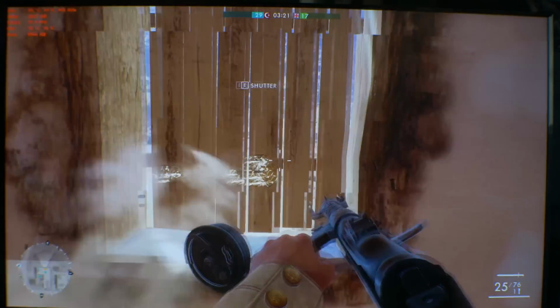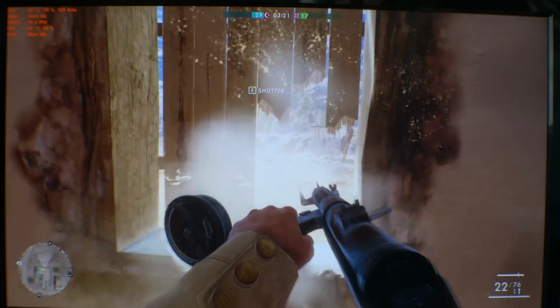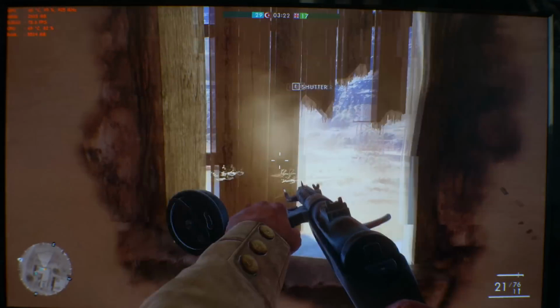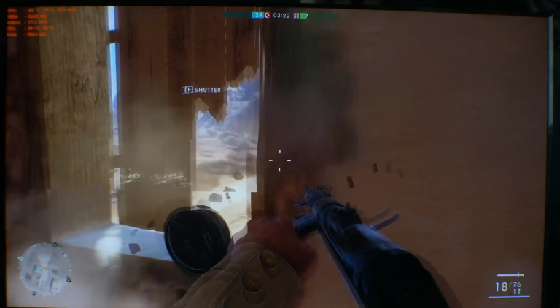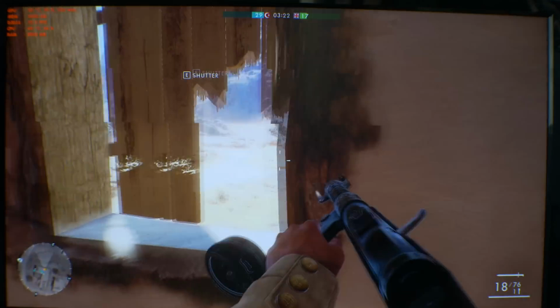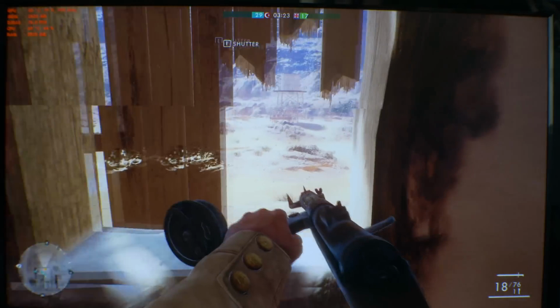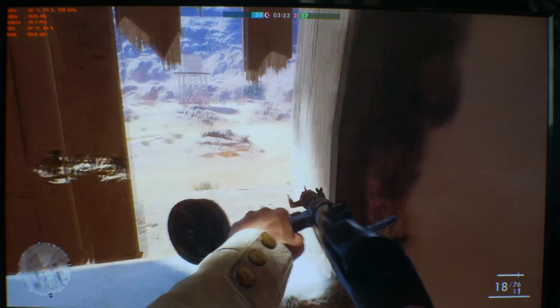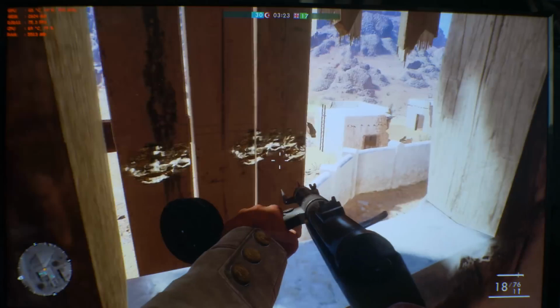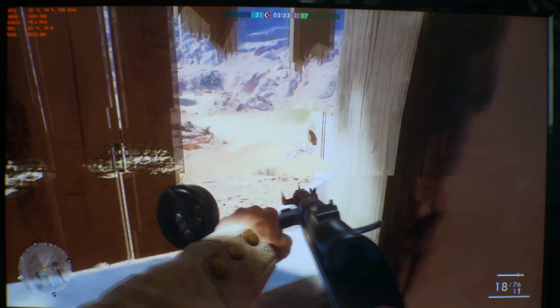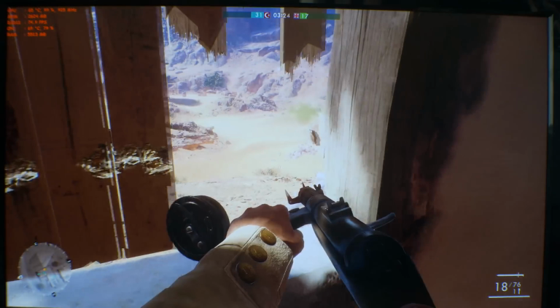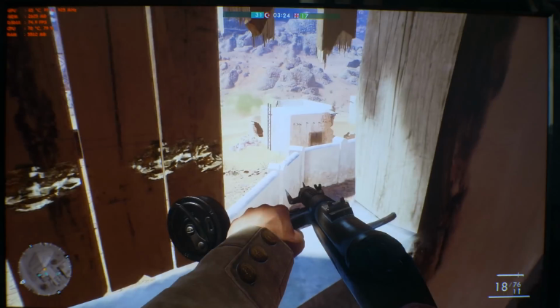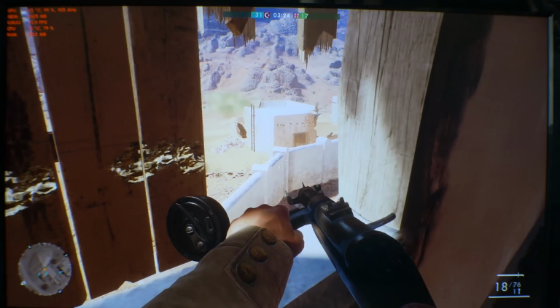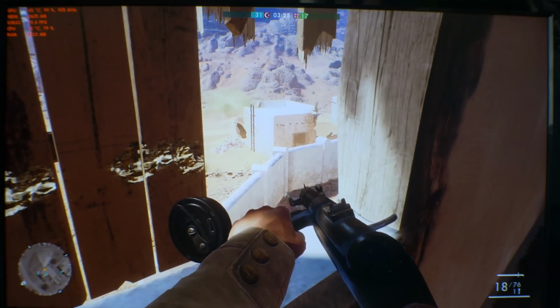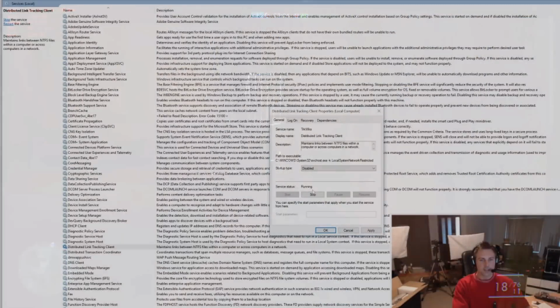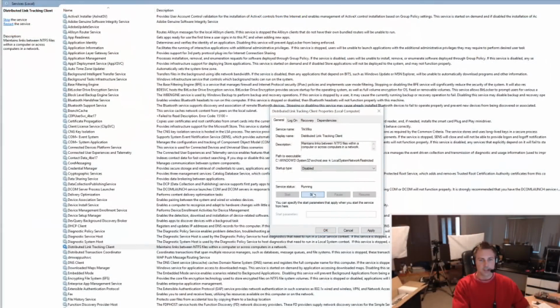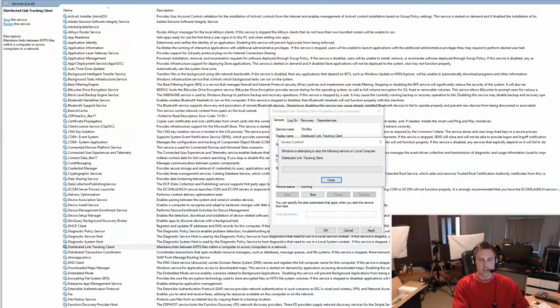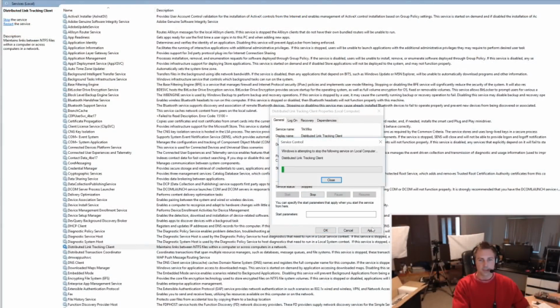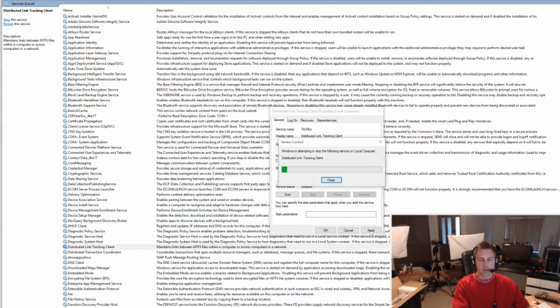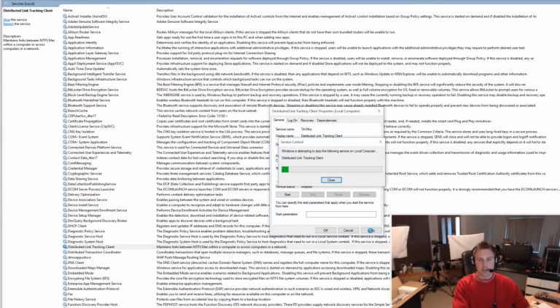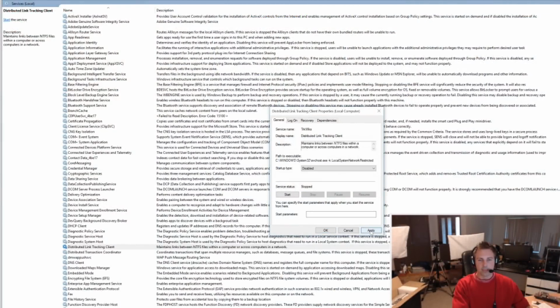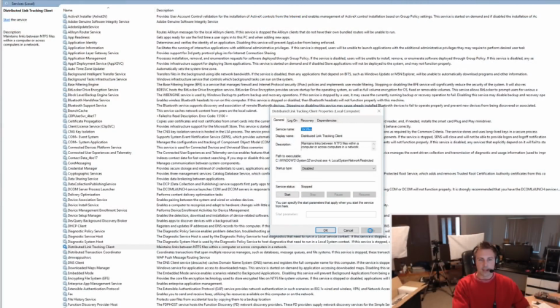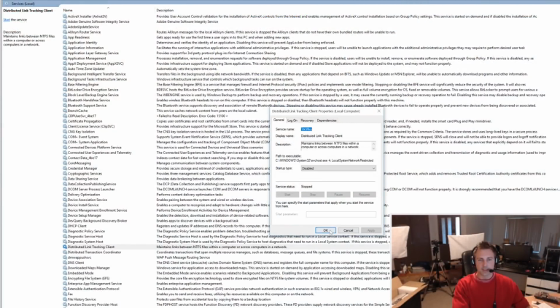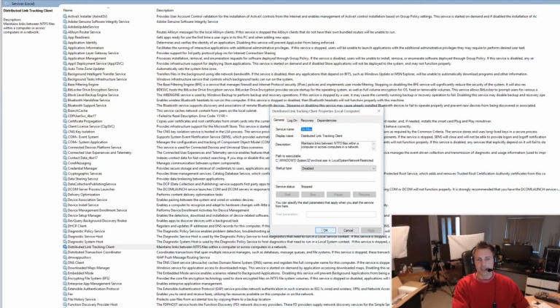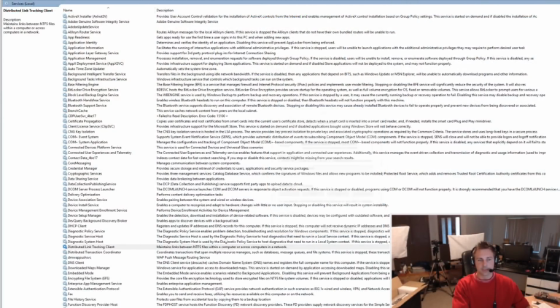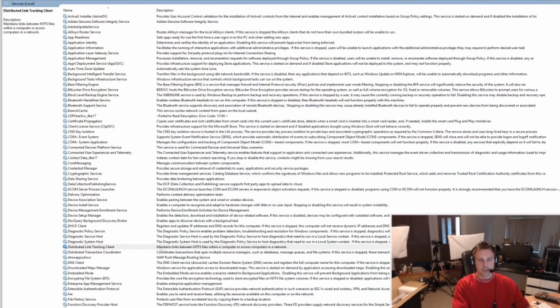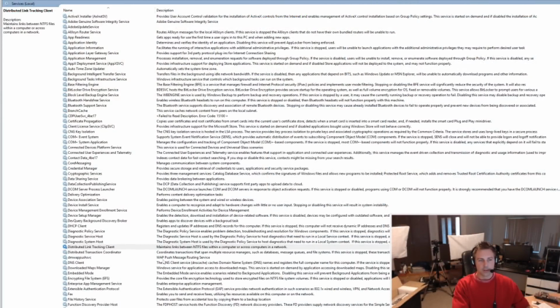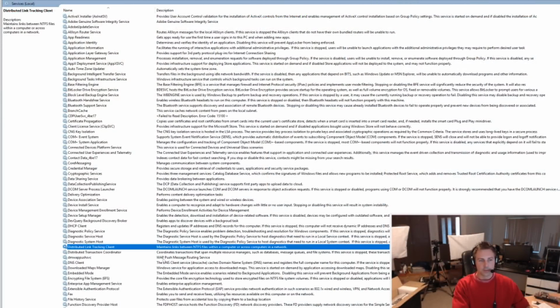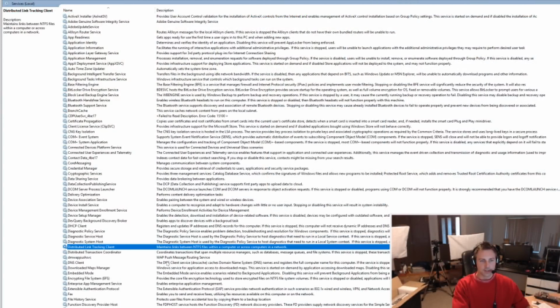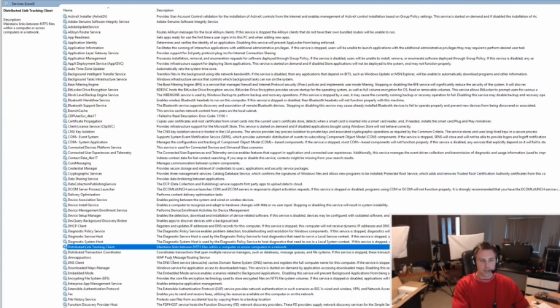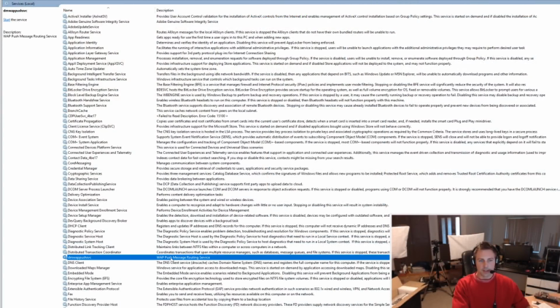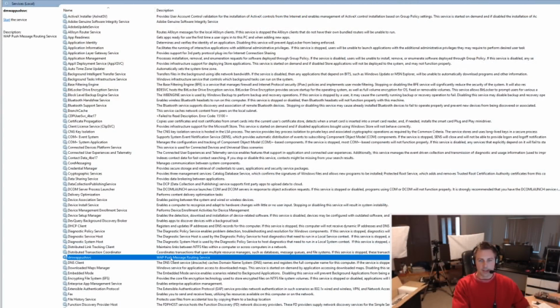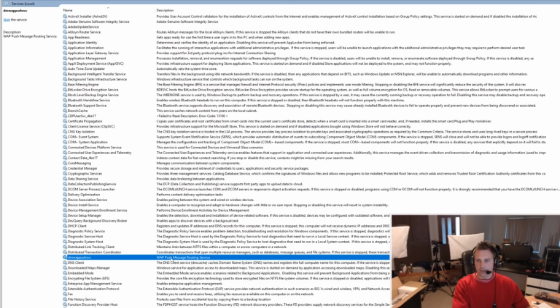If you want to tune your PC properly, first off, optimize your OS. I've got guides for all of these all the way from Windows 7 up to the latest Anniversary Update of Windows 10.